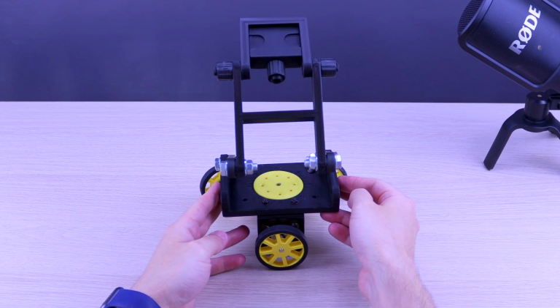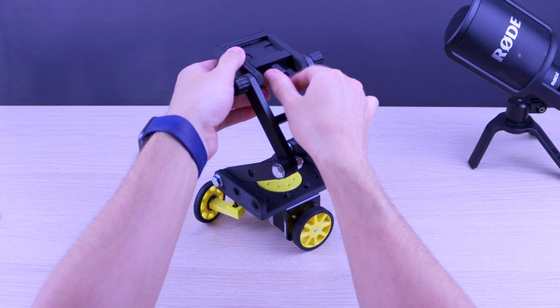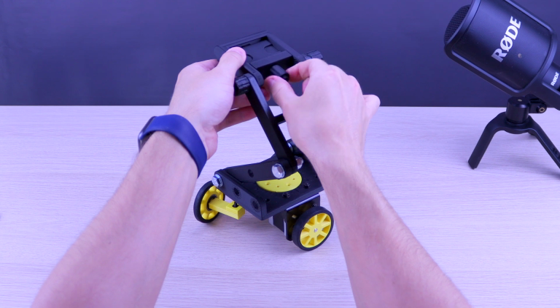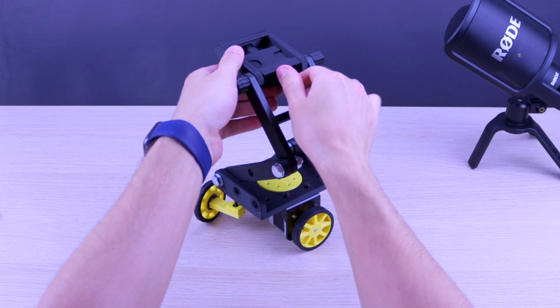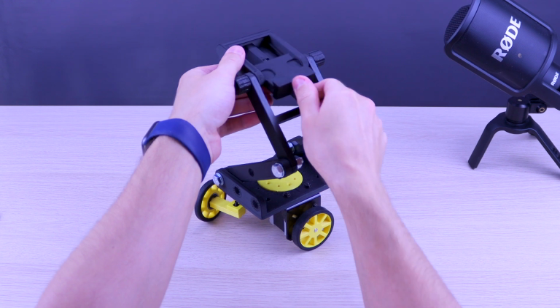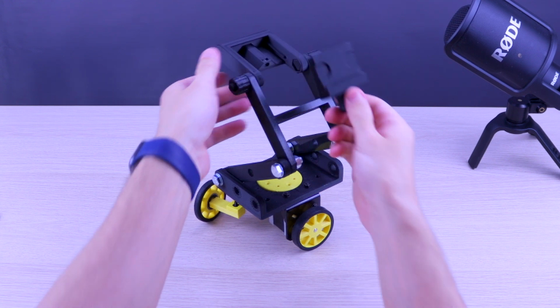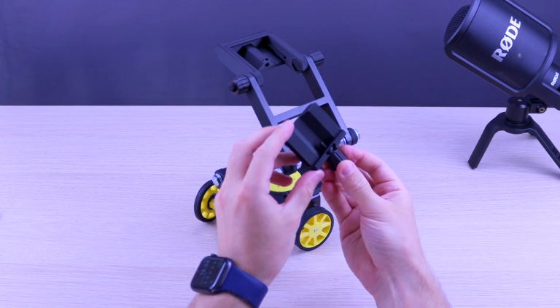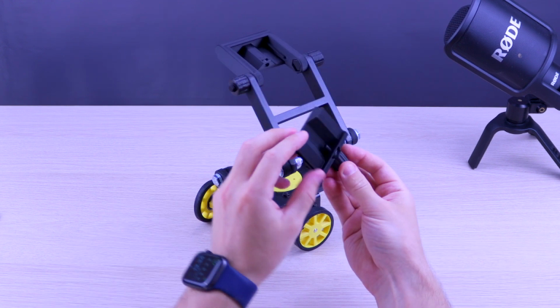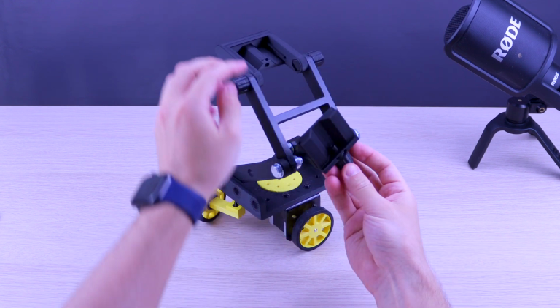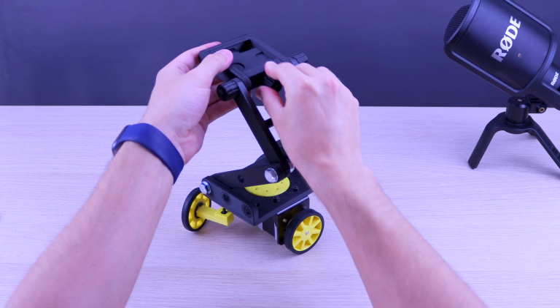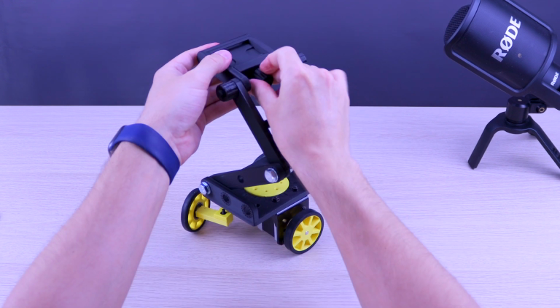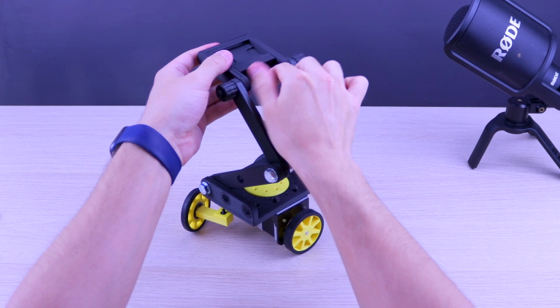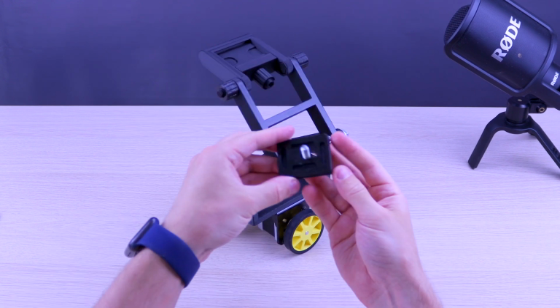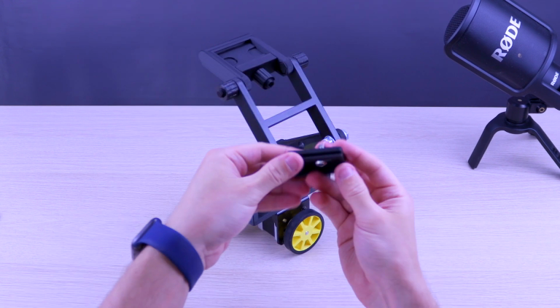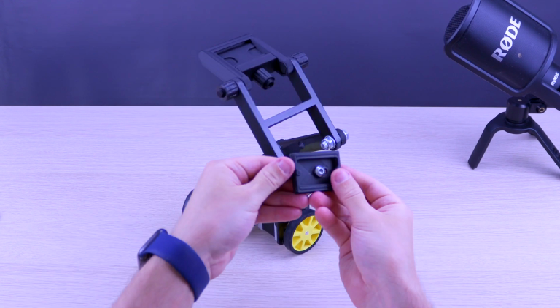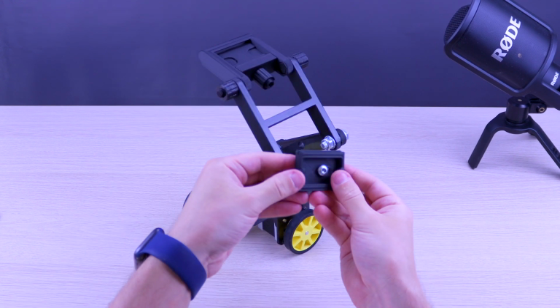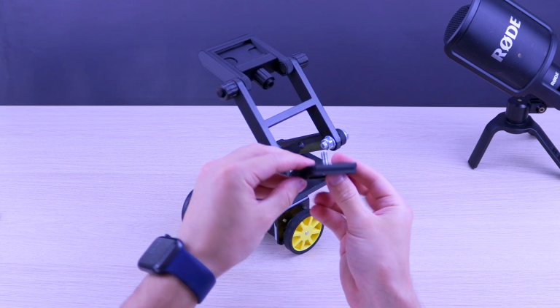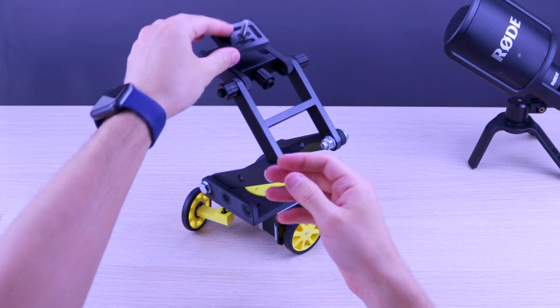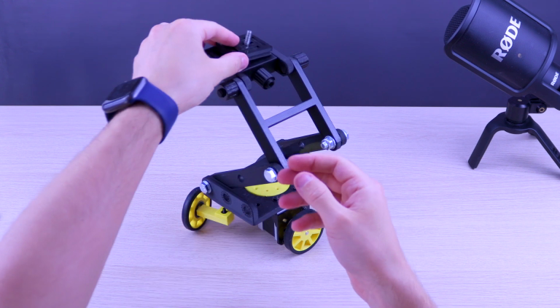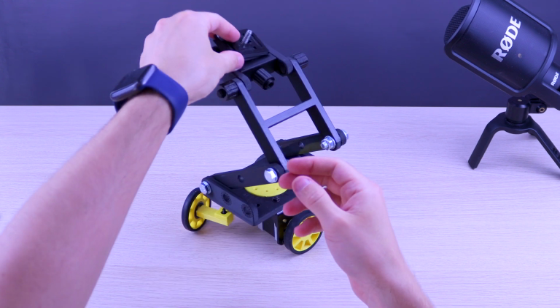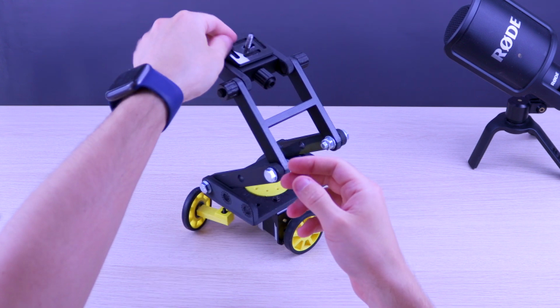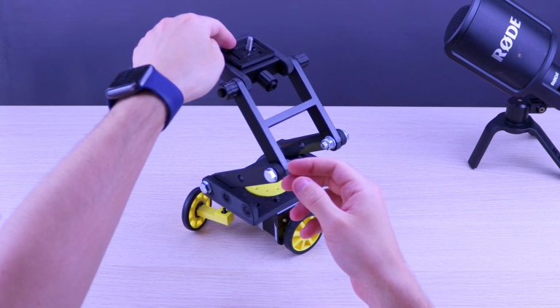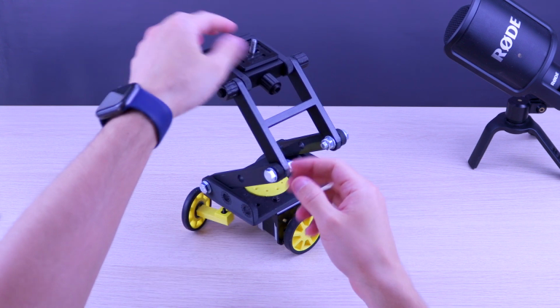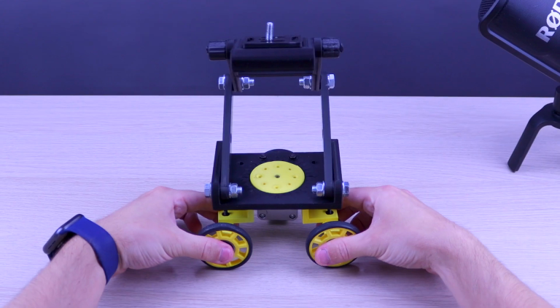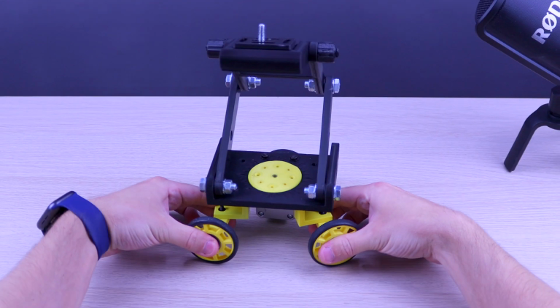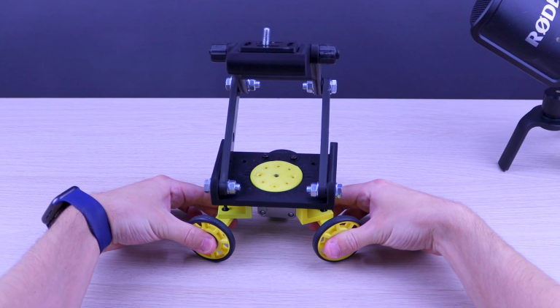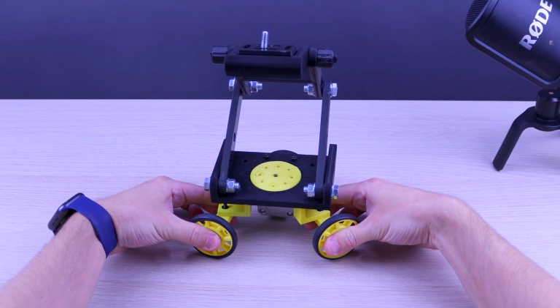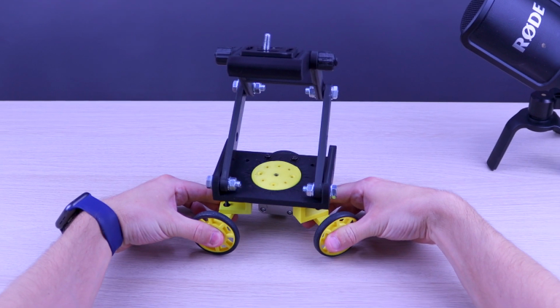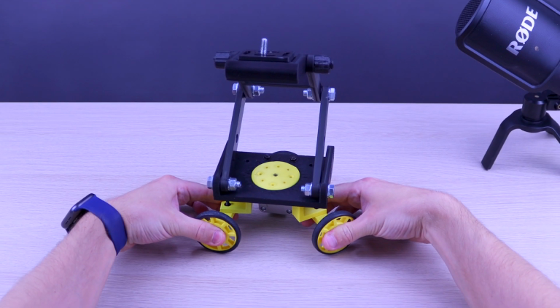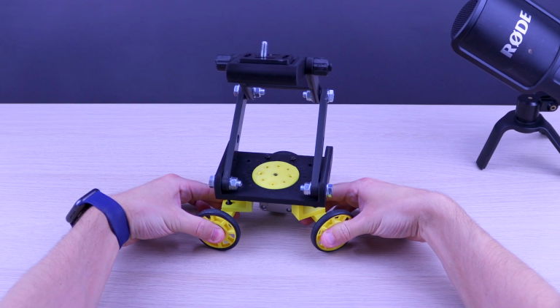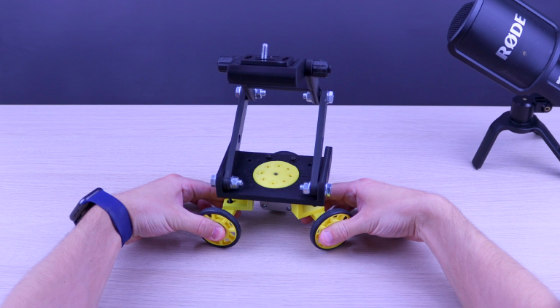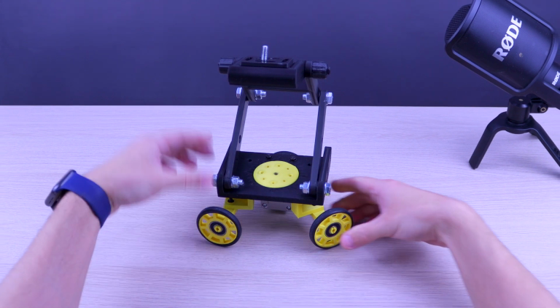You can easily fit your camera, phone, or GoPro to this clamp system, and the trajectory of movement can be easily adjusted.